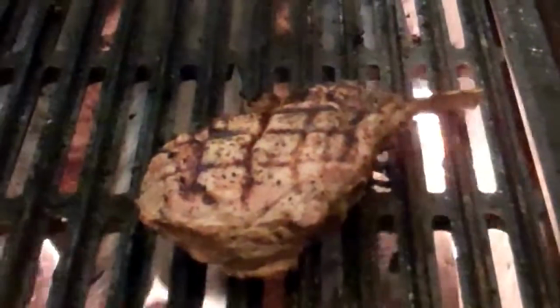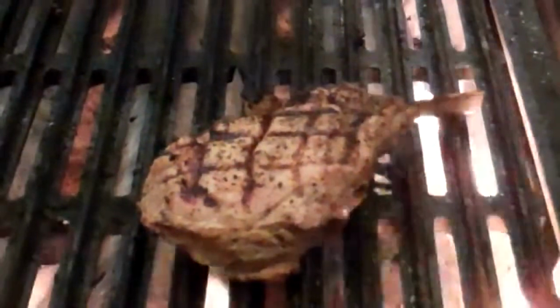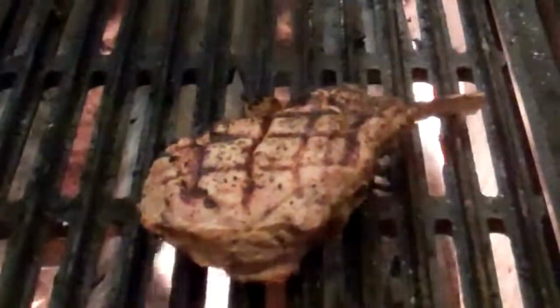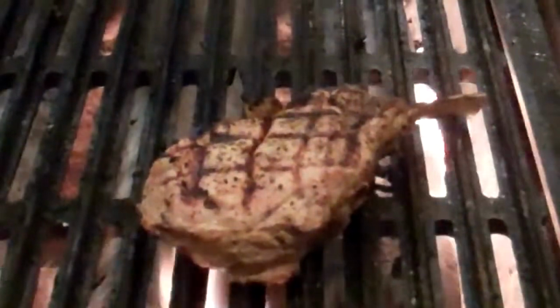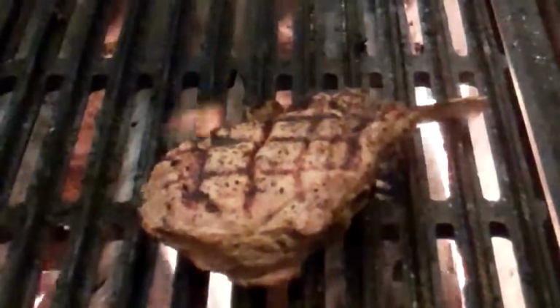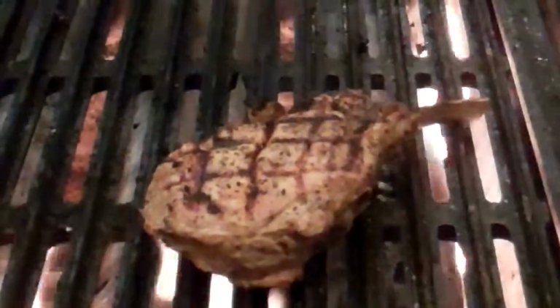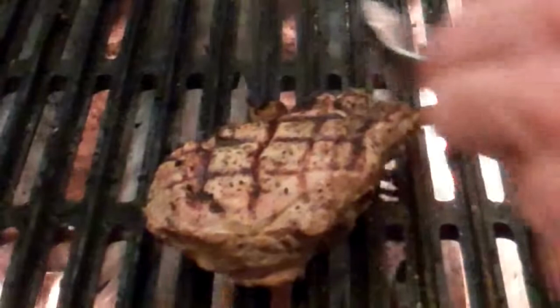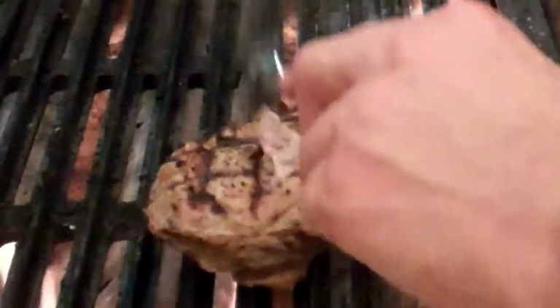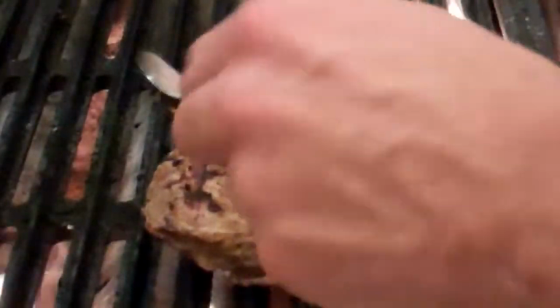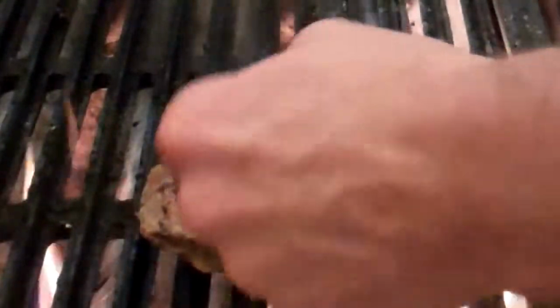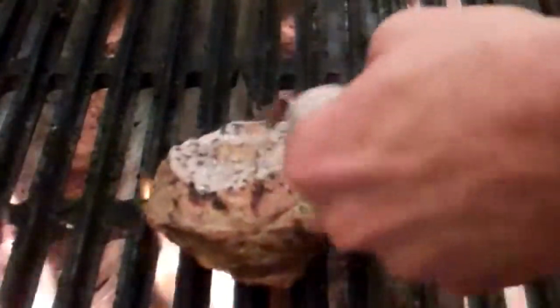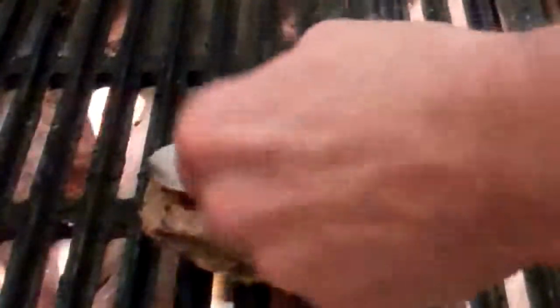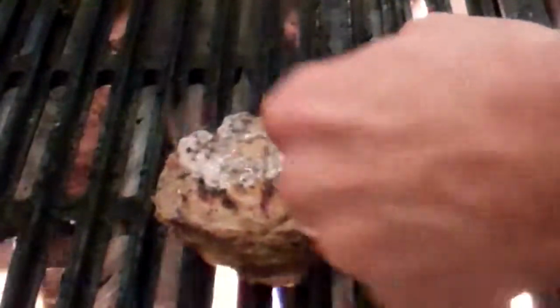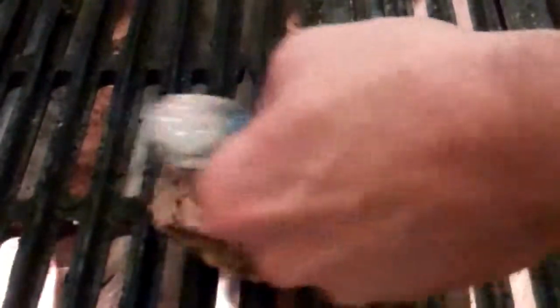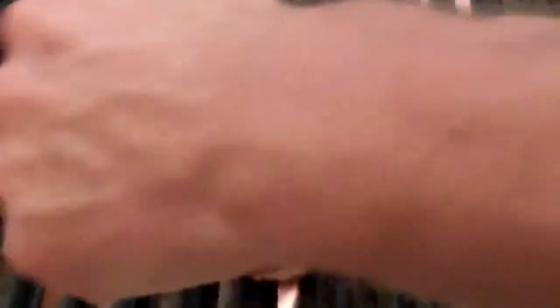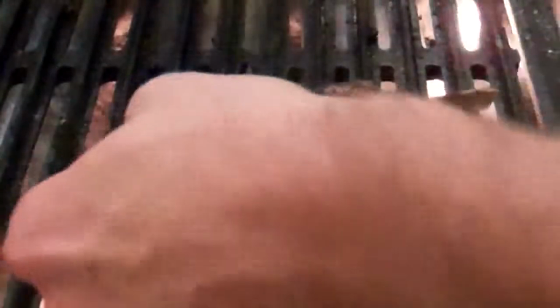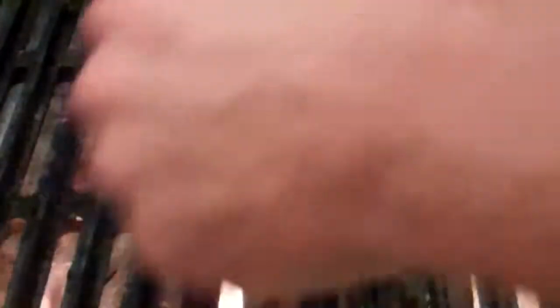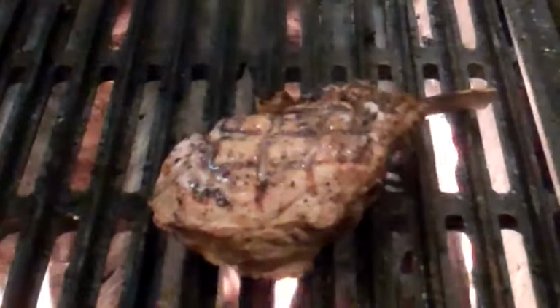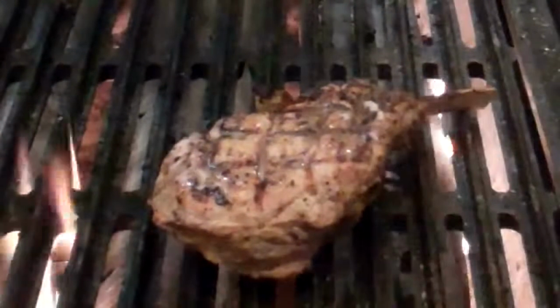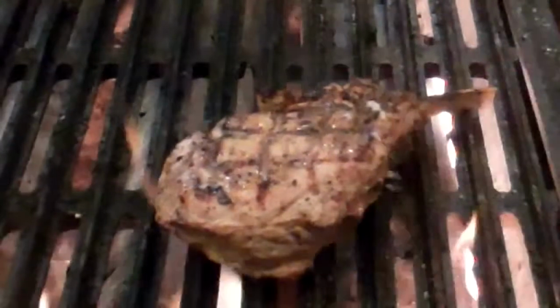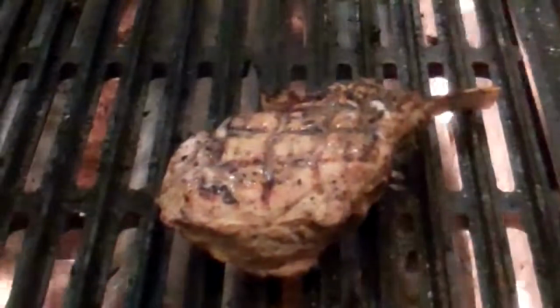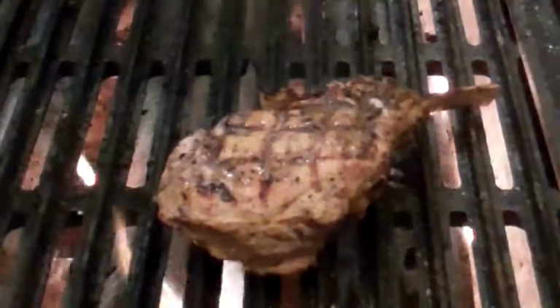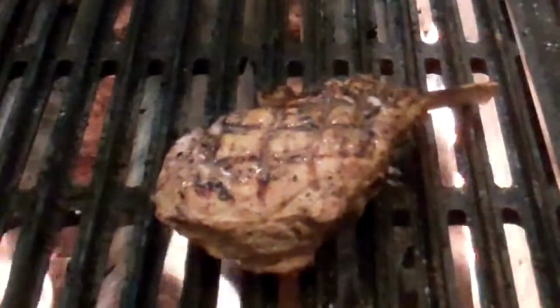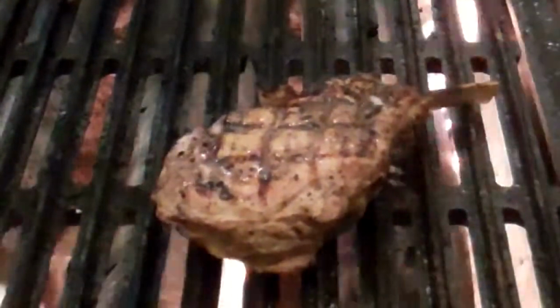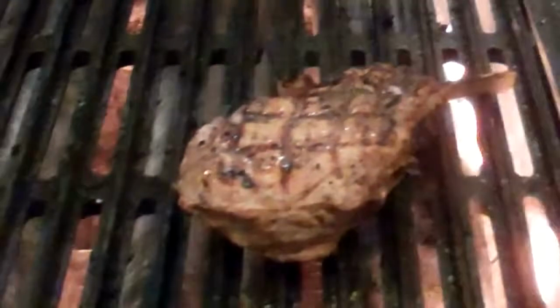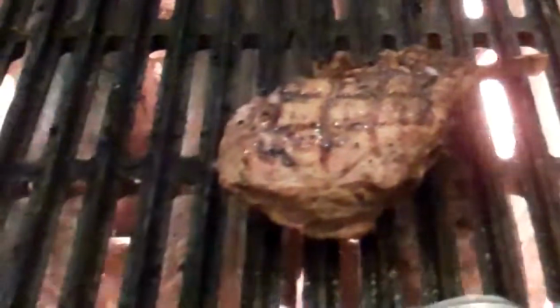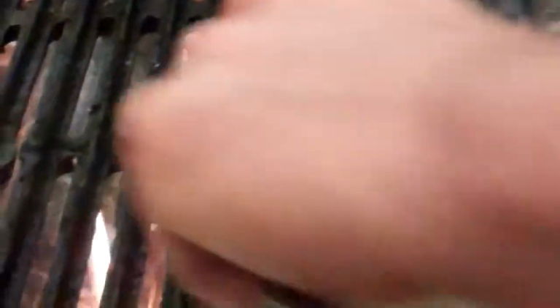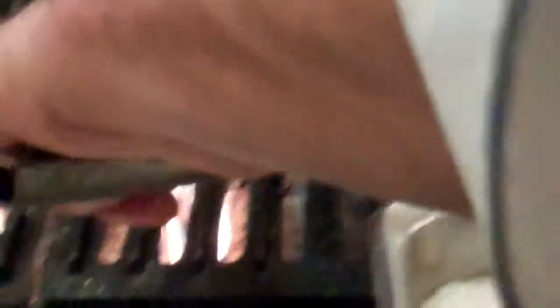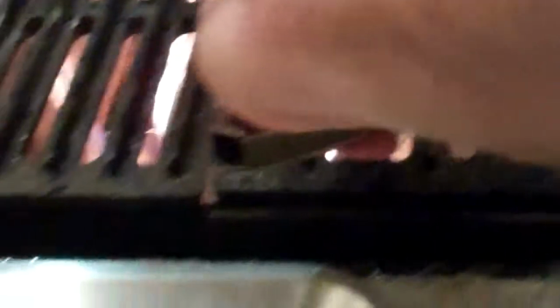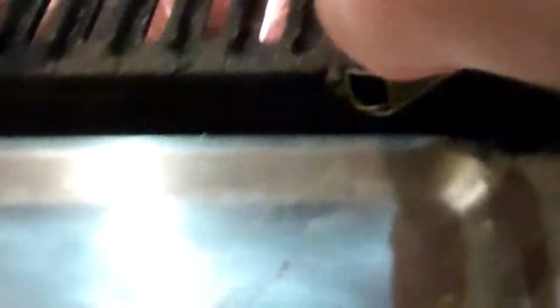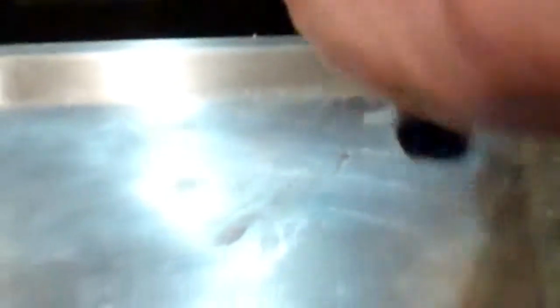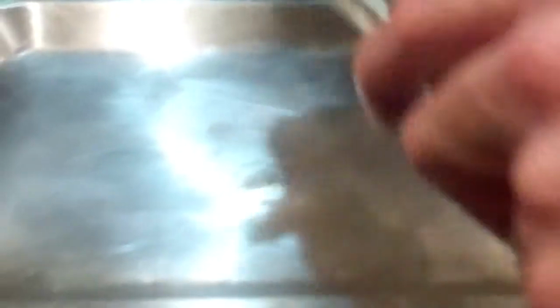Once your veal chop is cooked to its desired temperature, you want to add a little bit of red wine shallot butter. Remove the chop so that it rests.